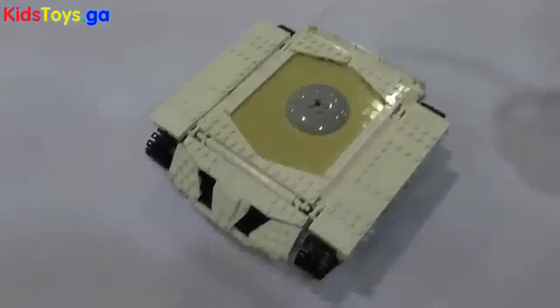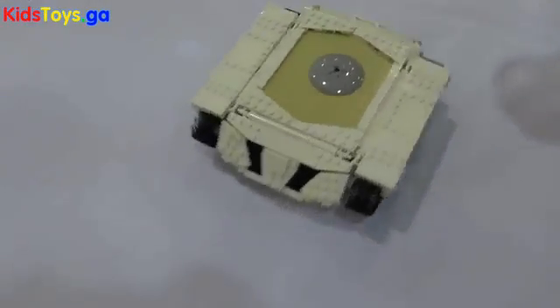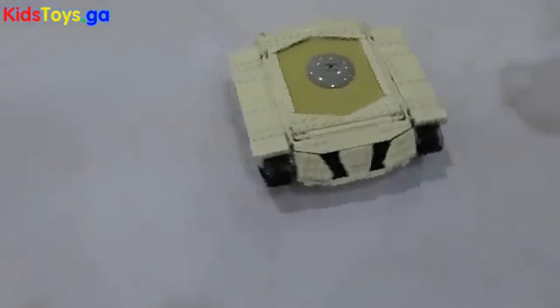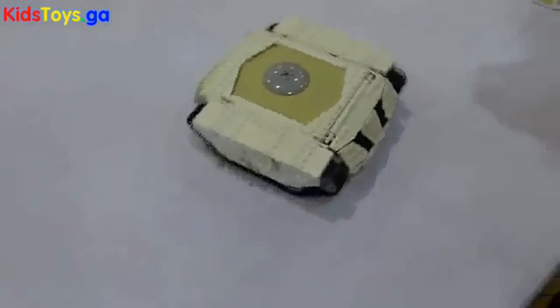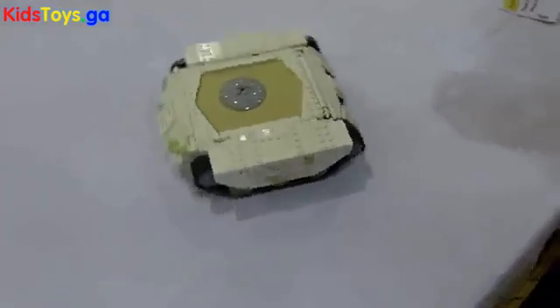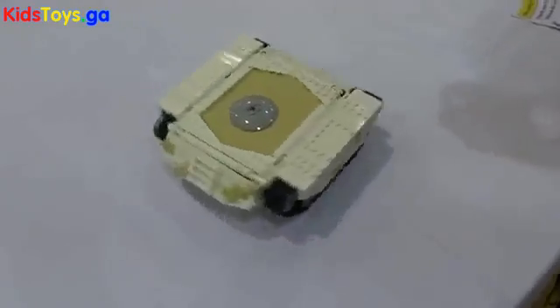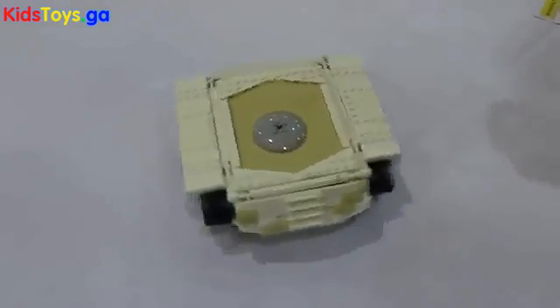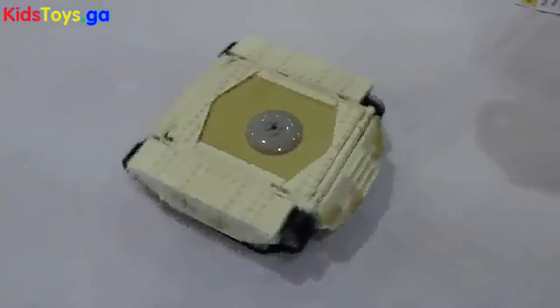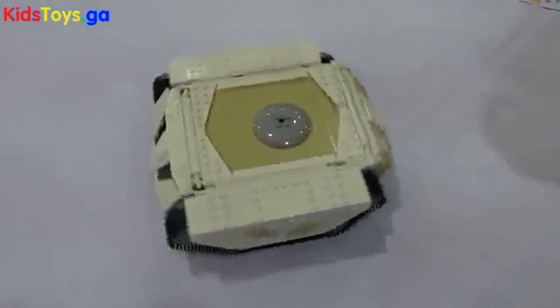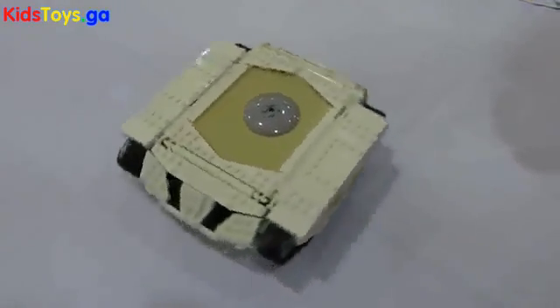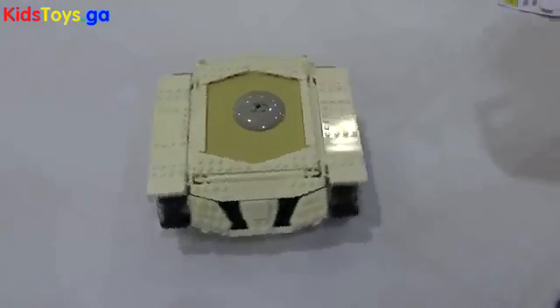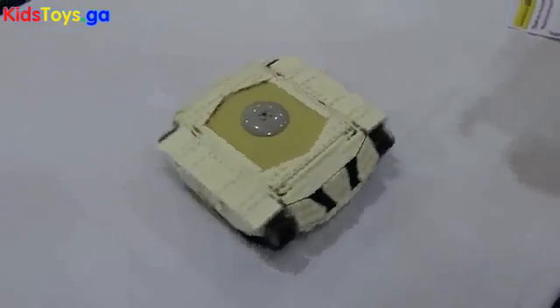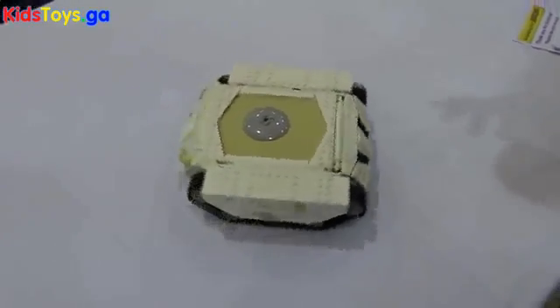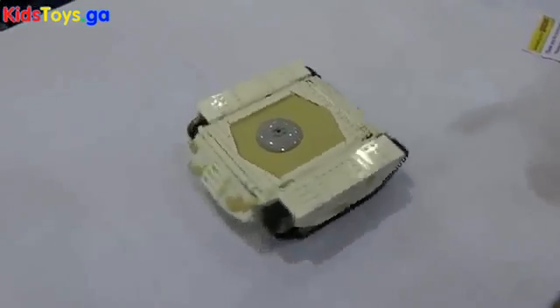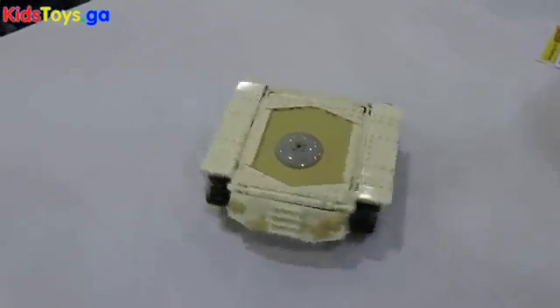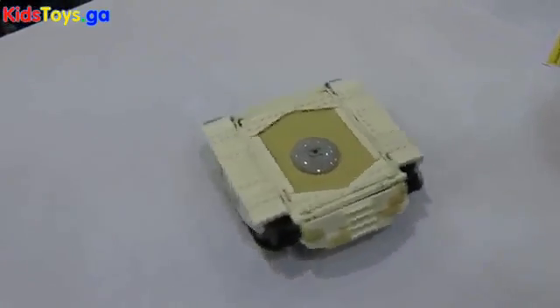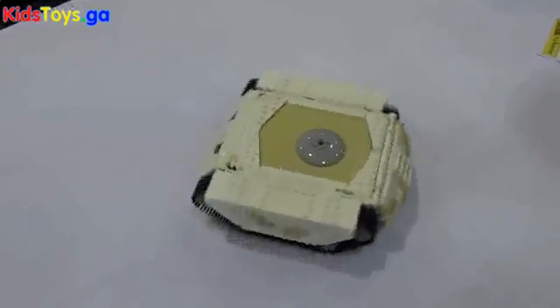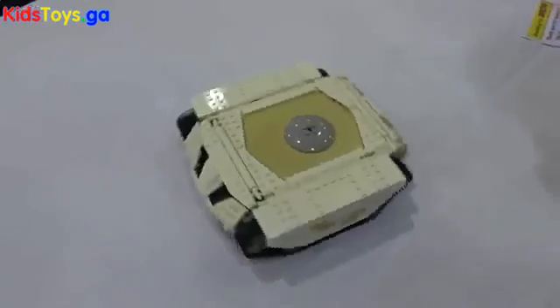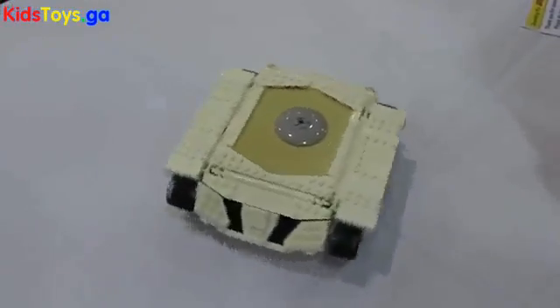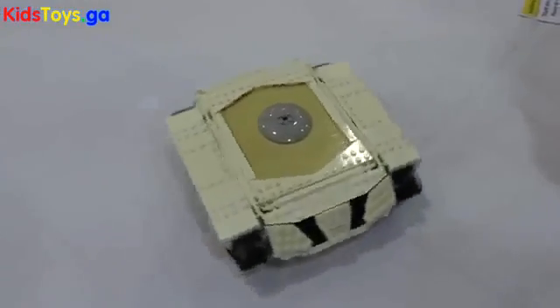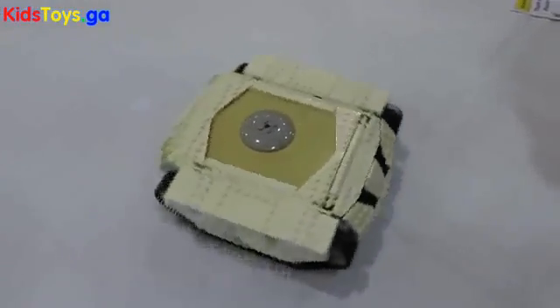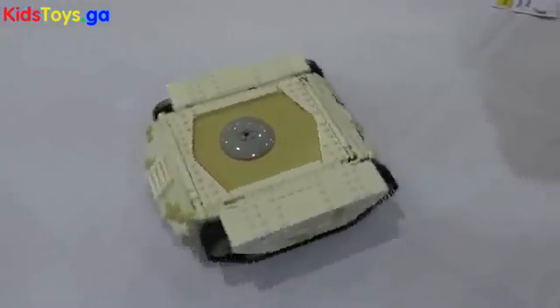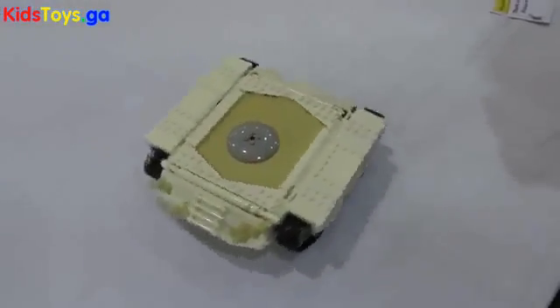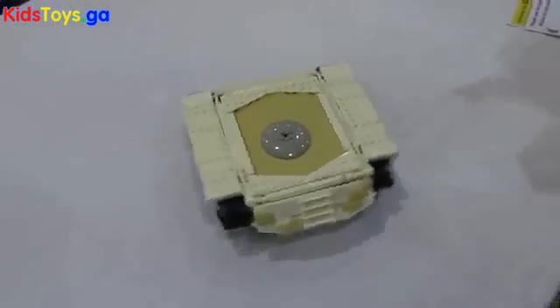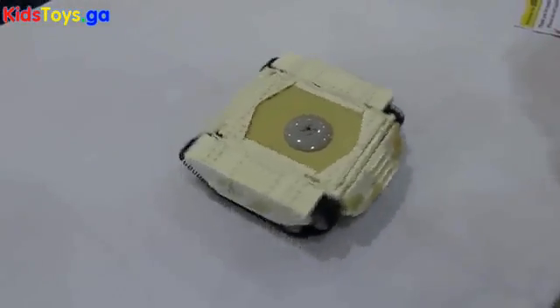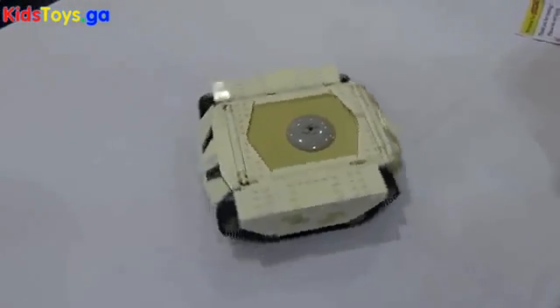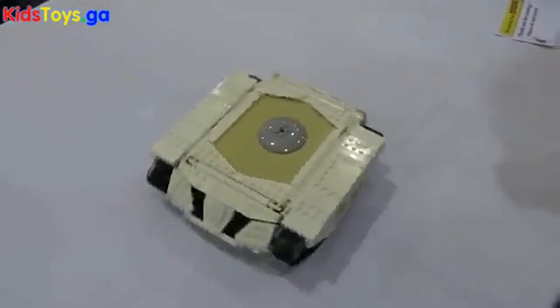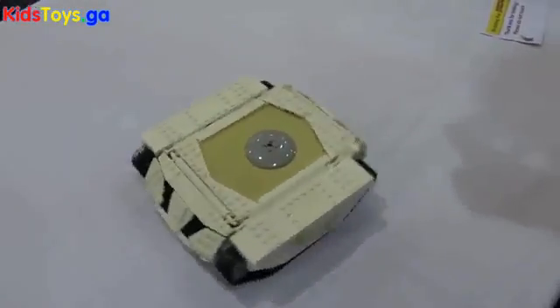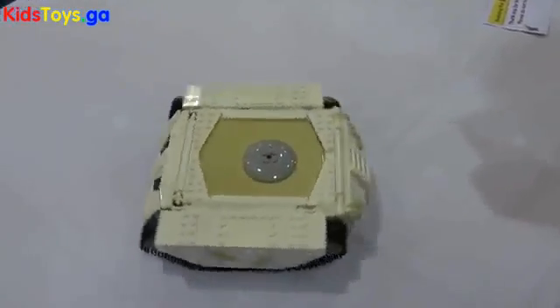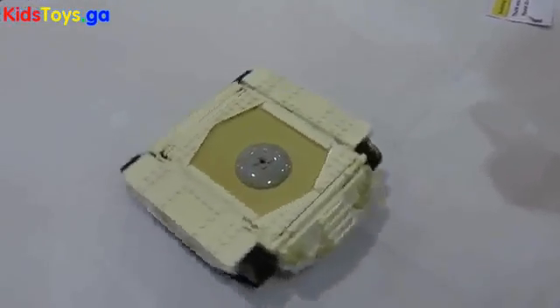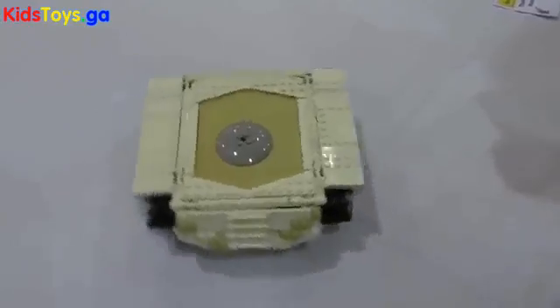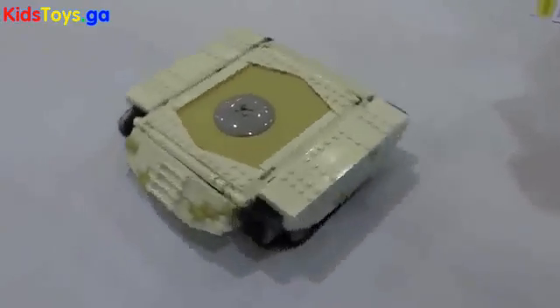Exactly, because it wouldn't be able to do any of this if it couldn't move. If it bumped into something and it fell apart, that would be a bit of a disaster. Fortunately in this case the armor plating holds on pretty well in any case.